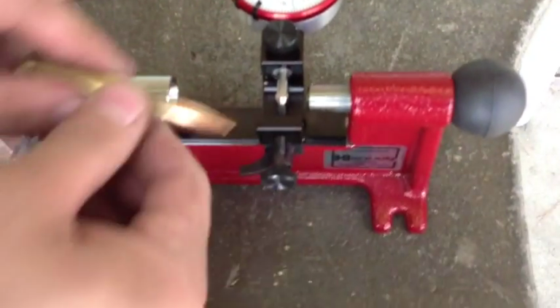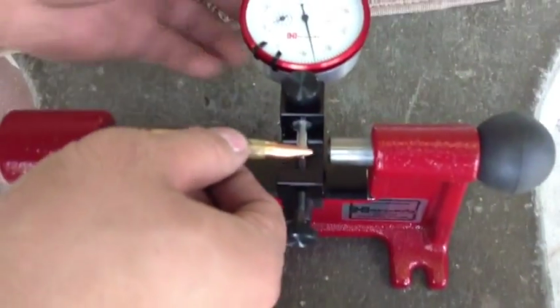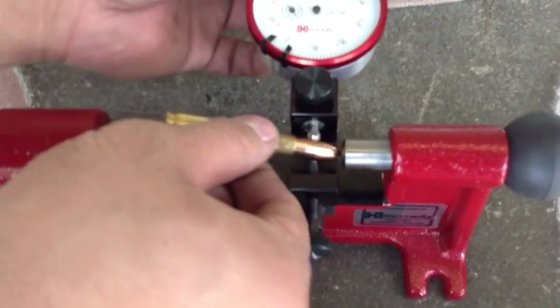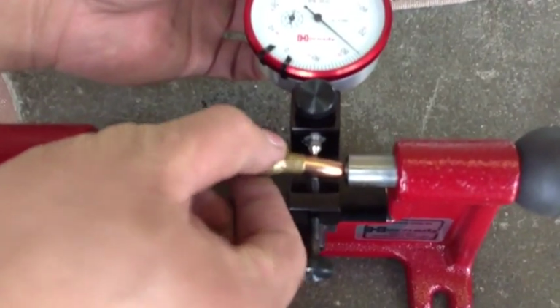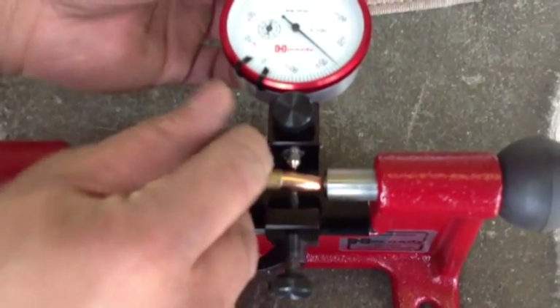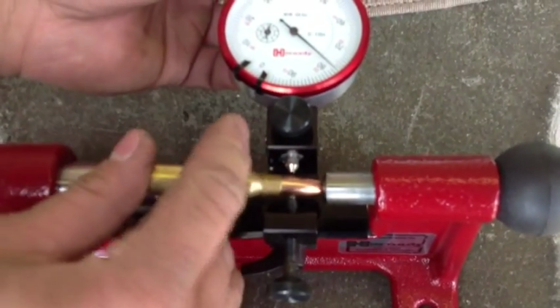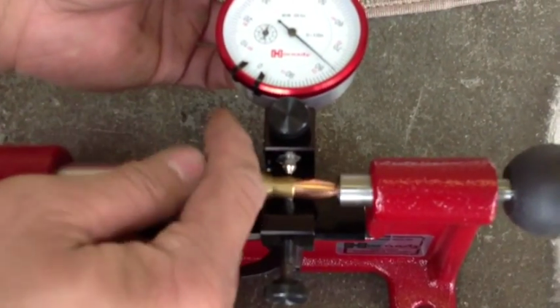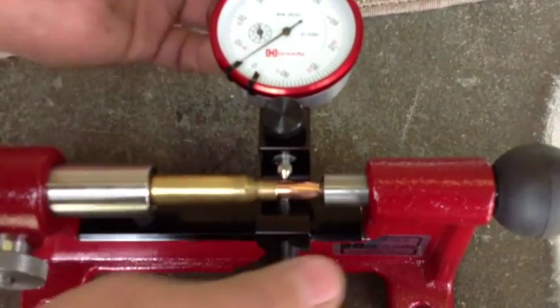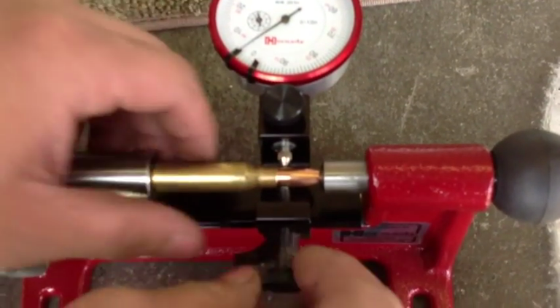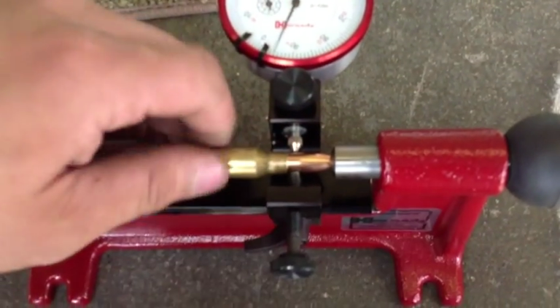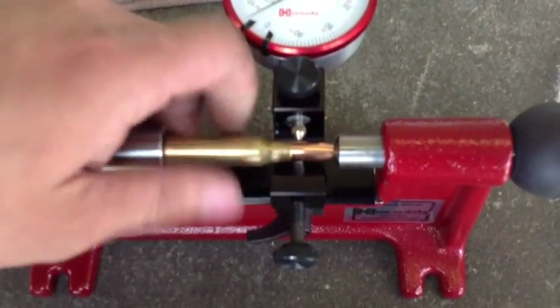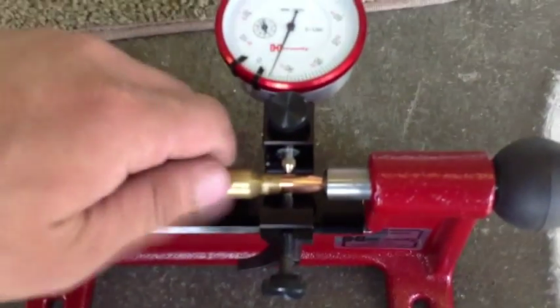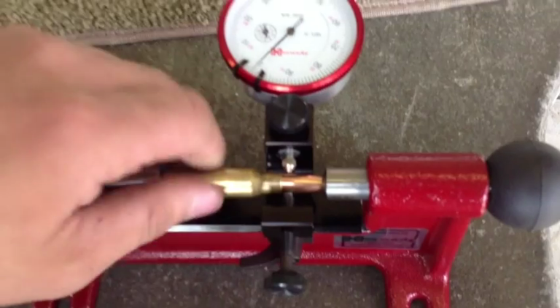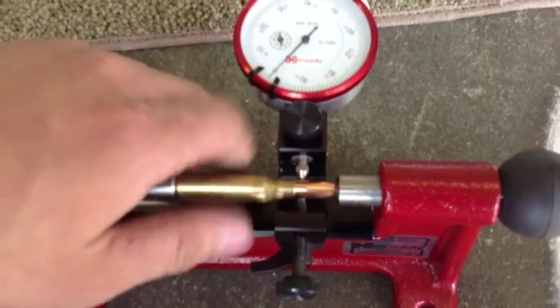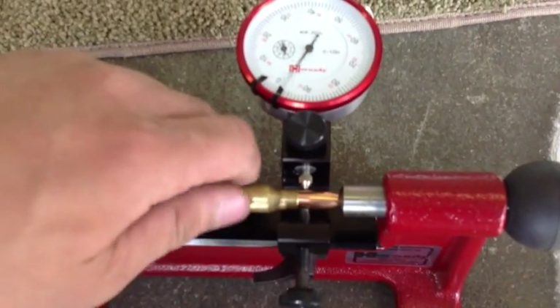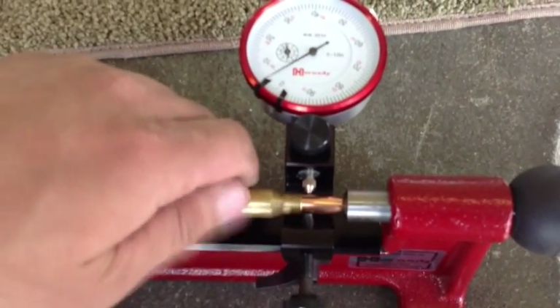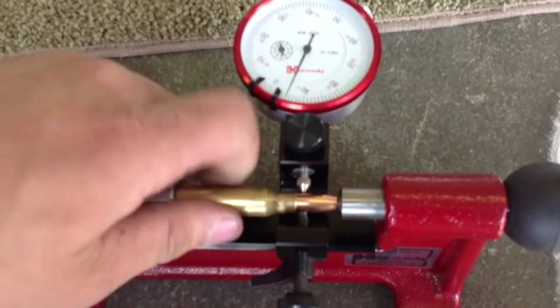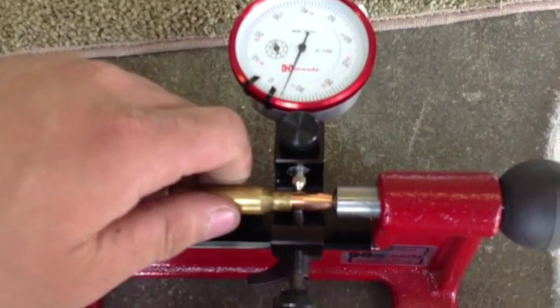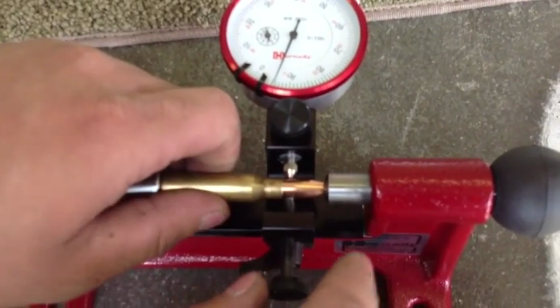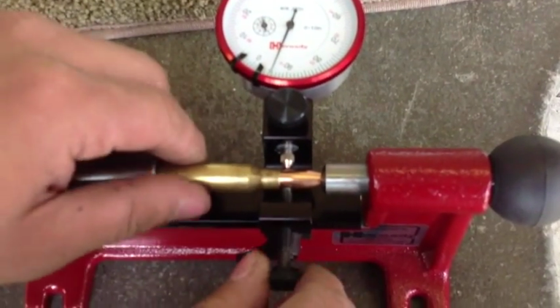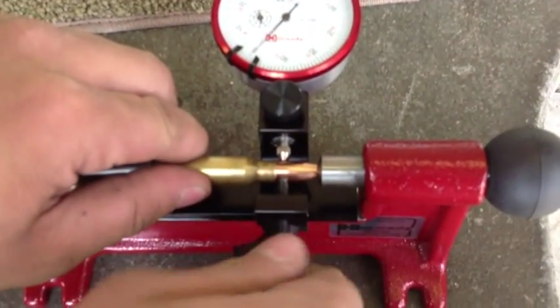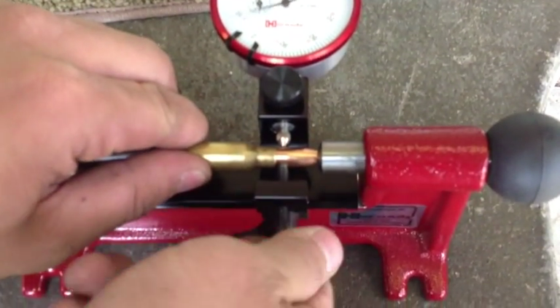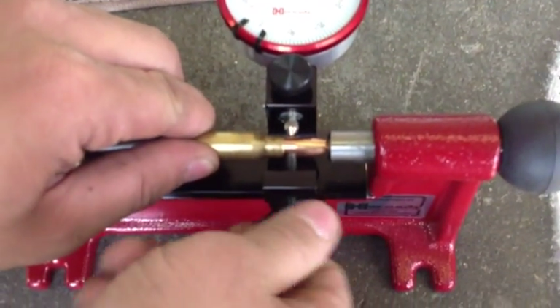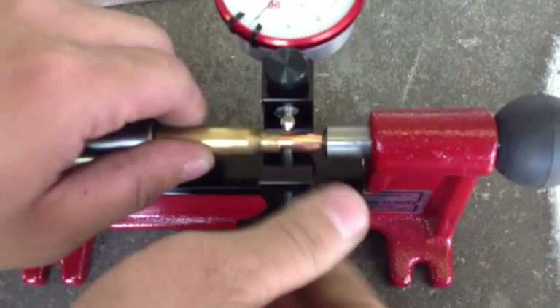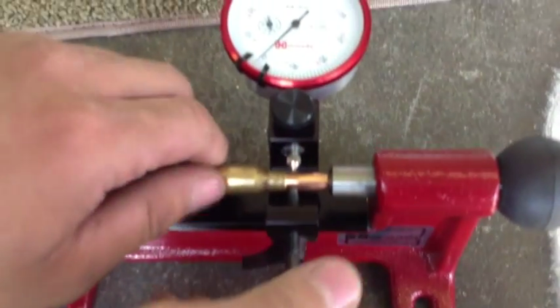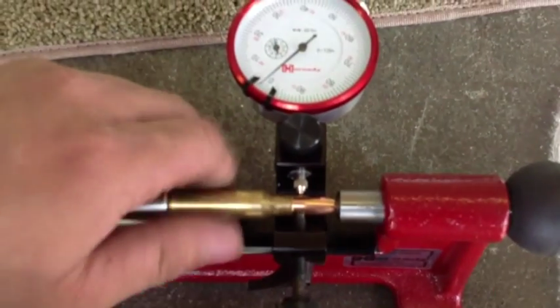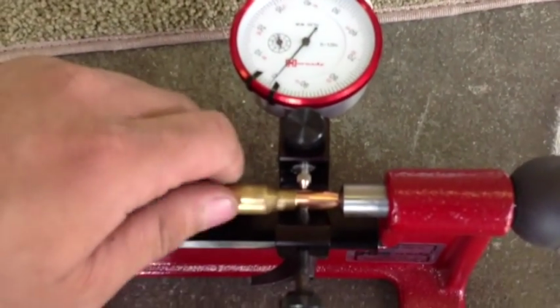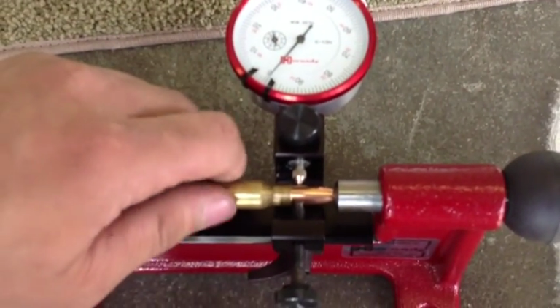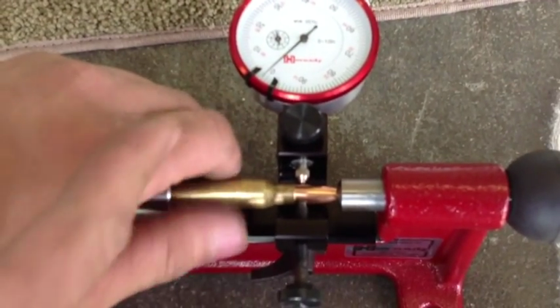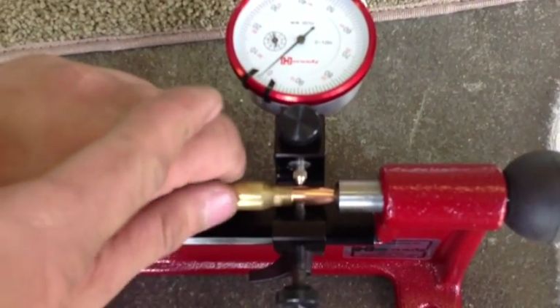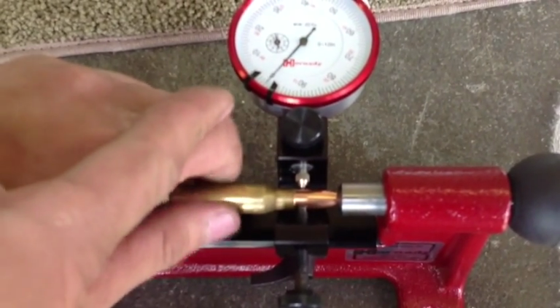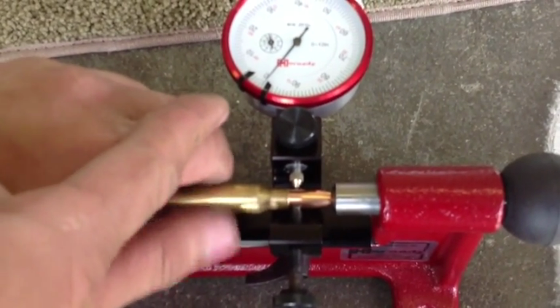That's from the seating die — the Hornady competition die. Look how far that is. I just kind of let it stay in its lowest state and knocked it straight a little bit, and automatically I've made that much of an improvement.